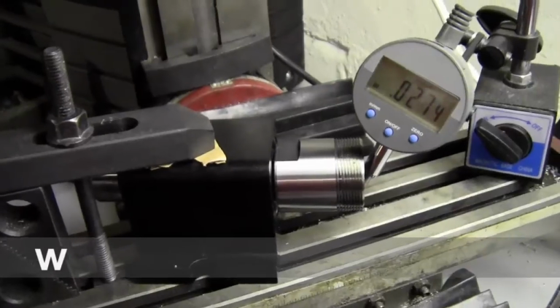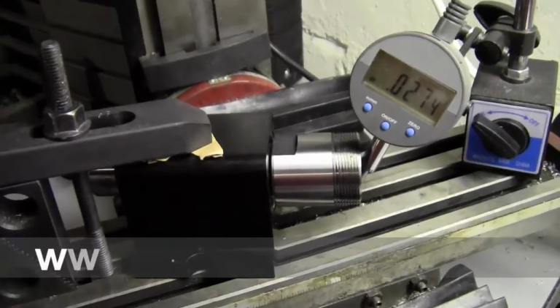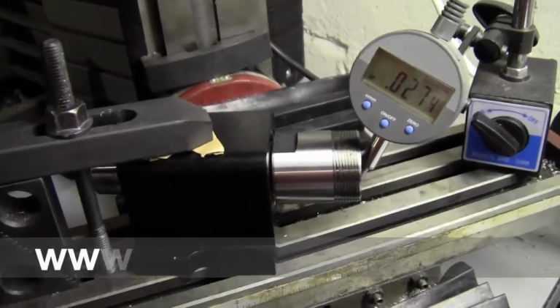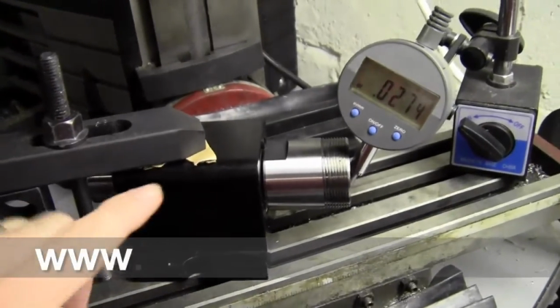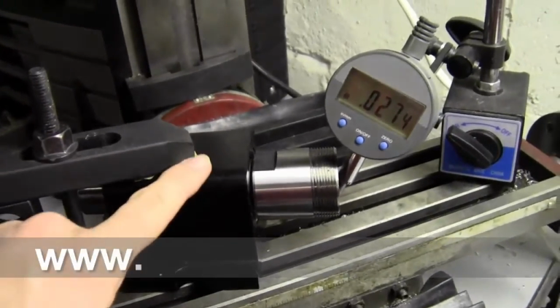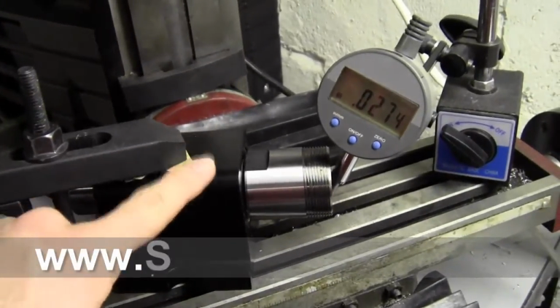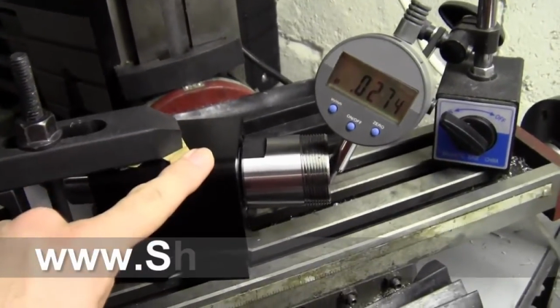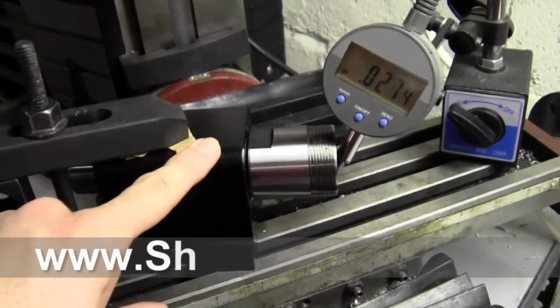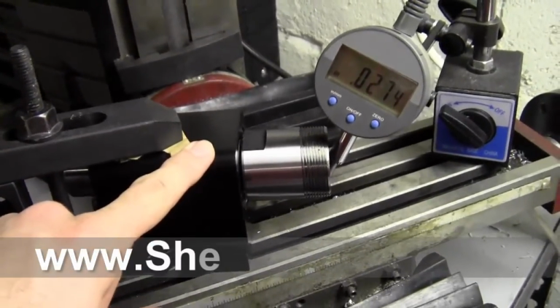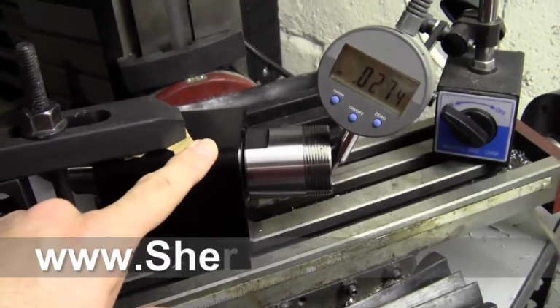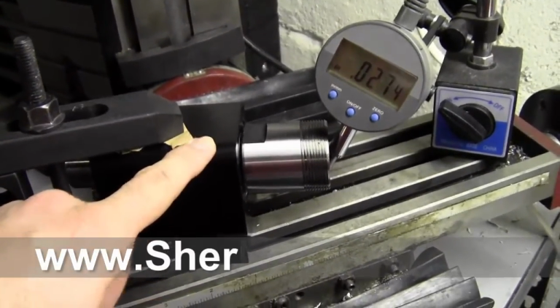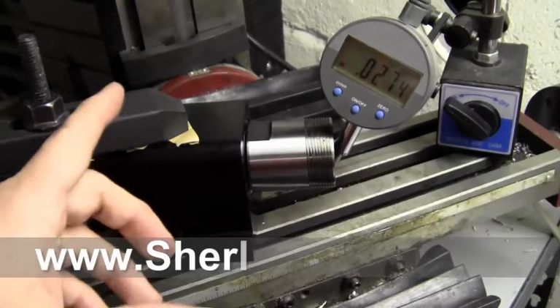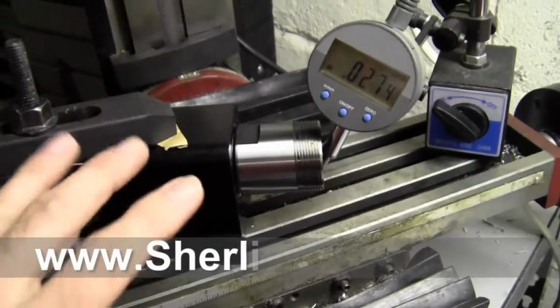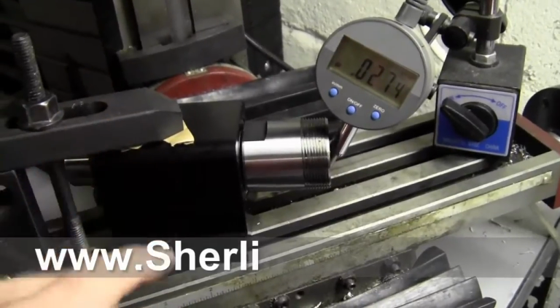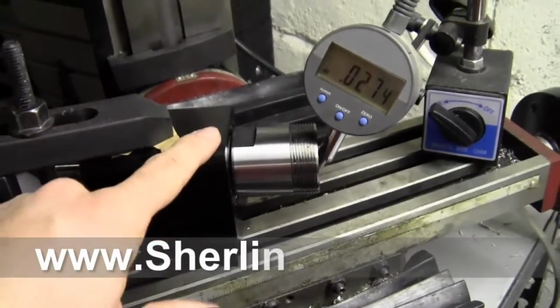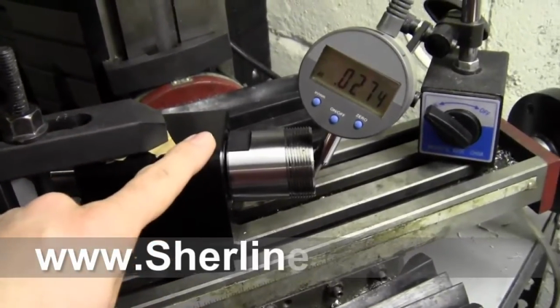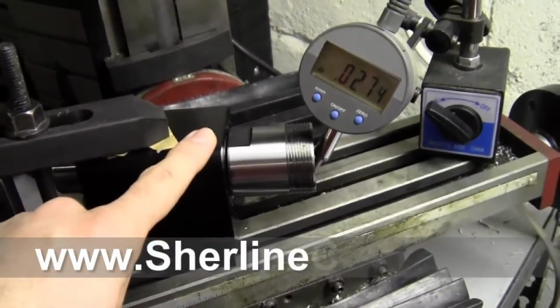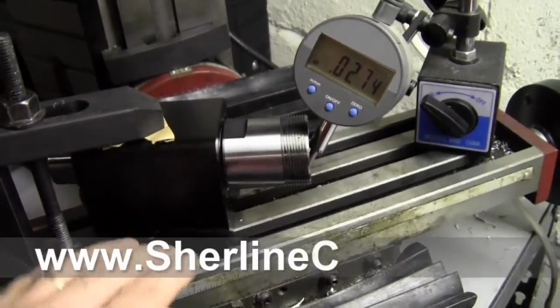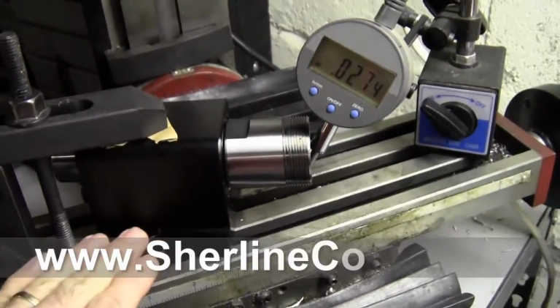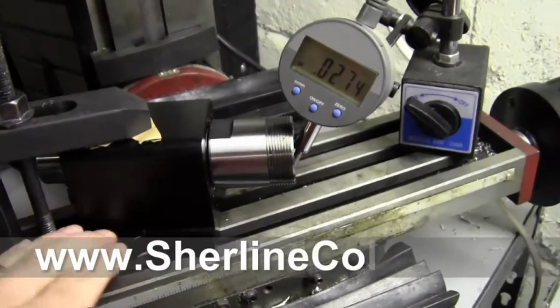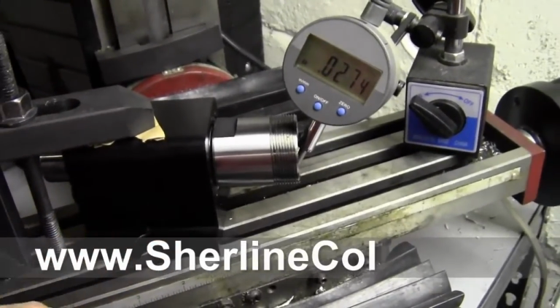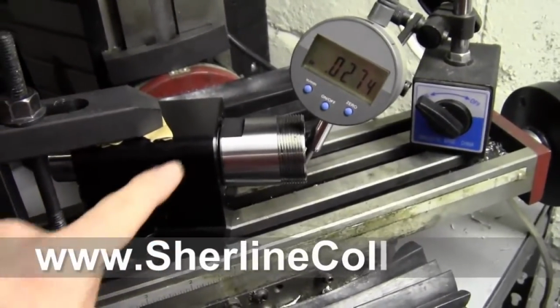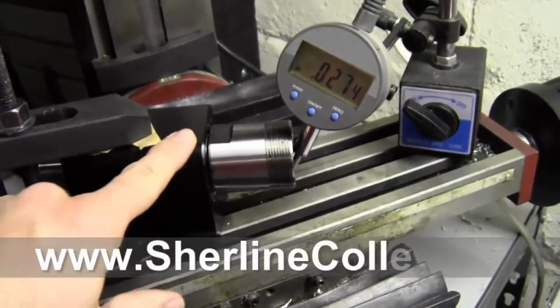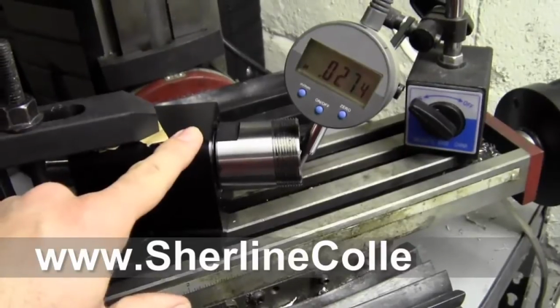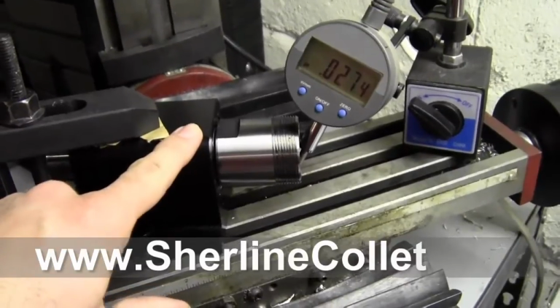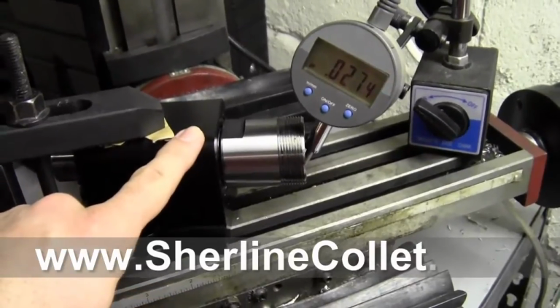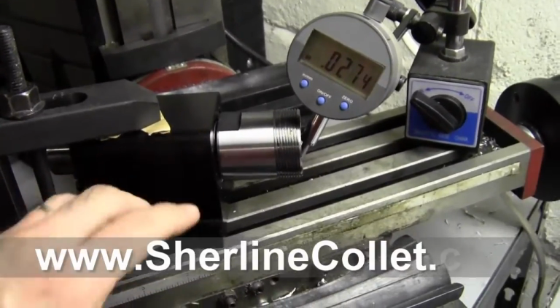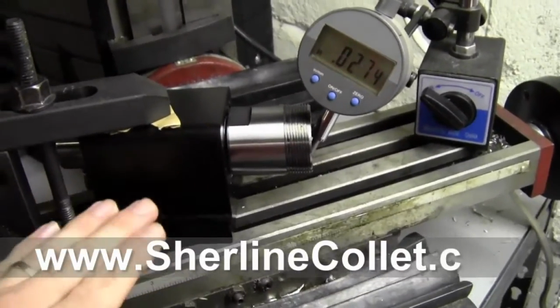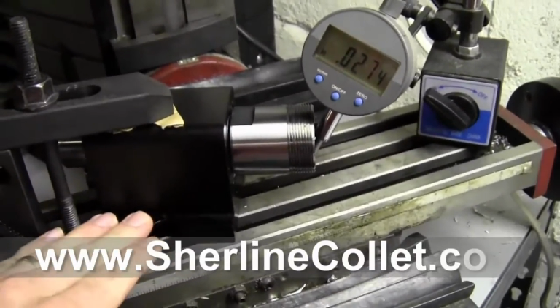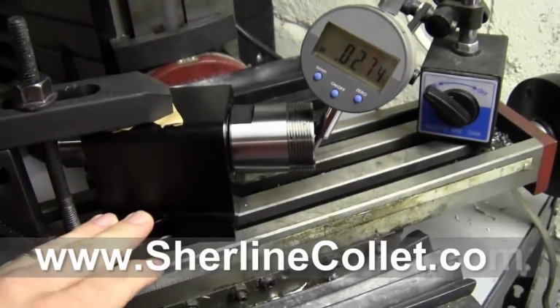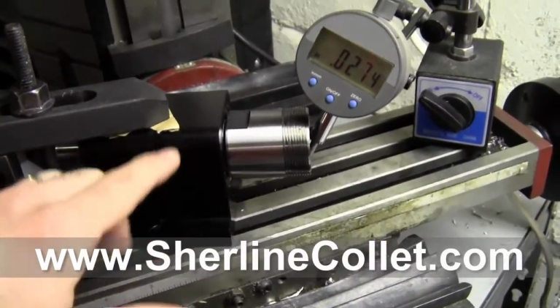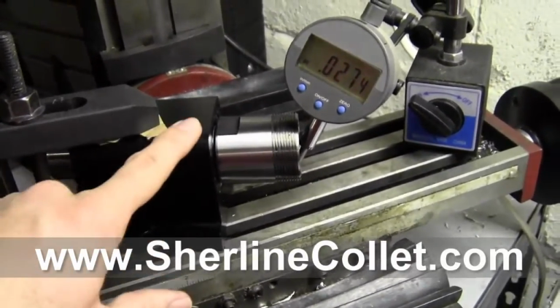In this video we're going to take a look at surelinecollet.com, where our website is. It's going to be our collet system for the Sureline headstocks, and that'll work either for the lathe or for the mill too.